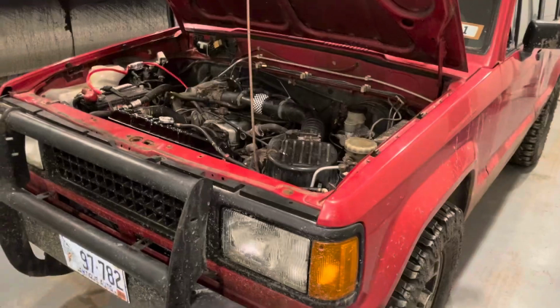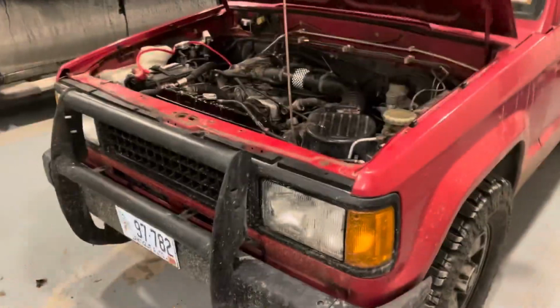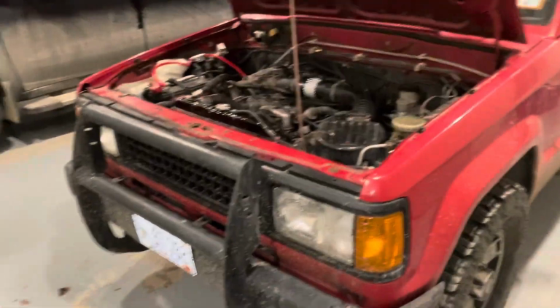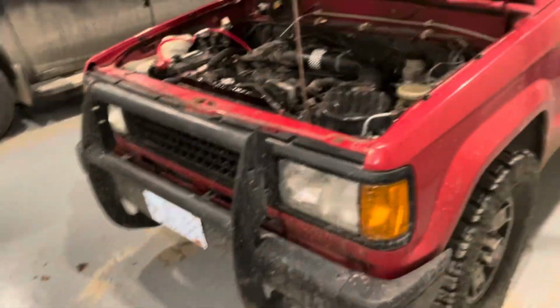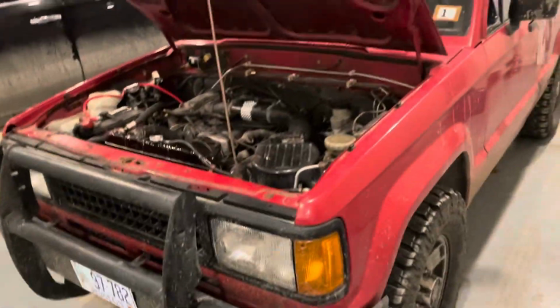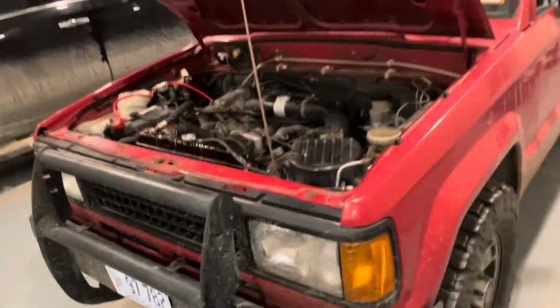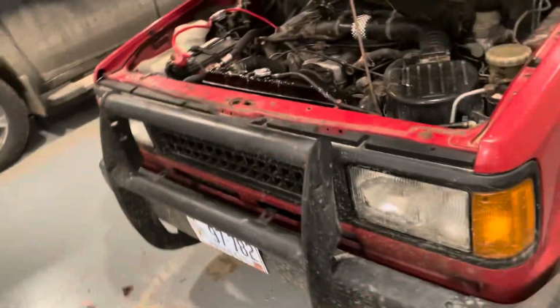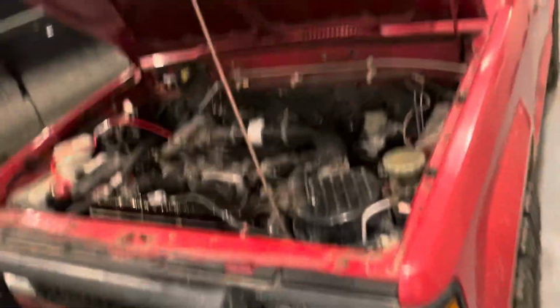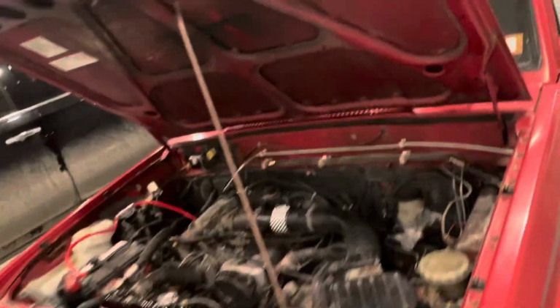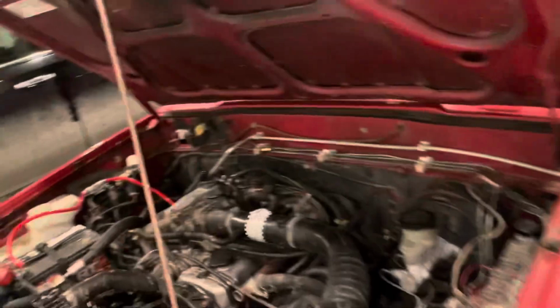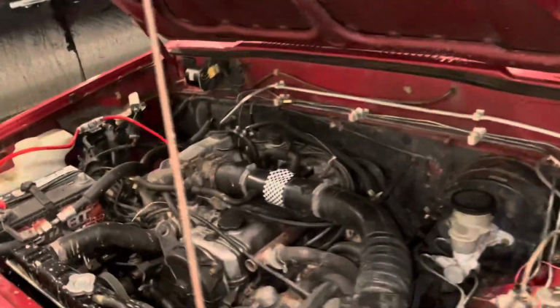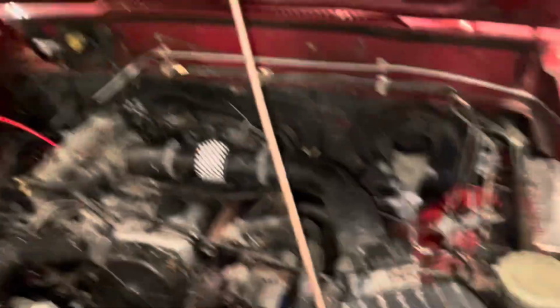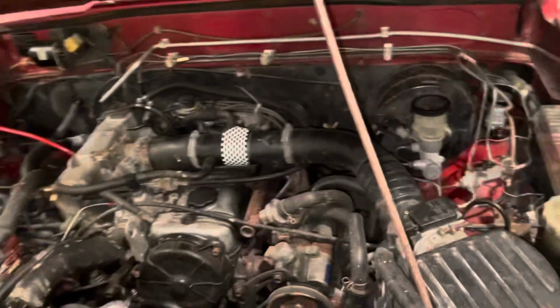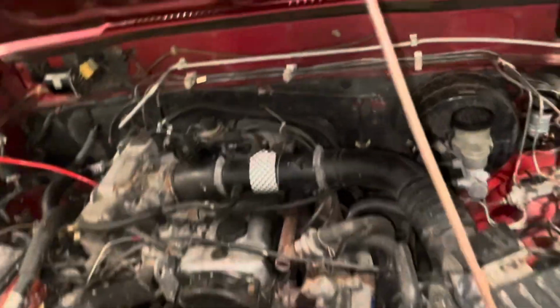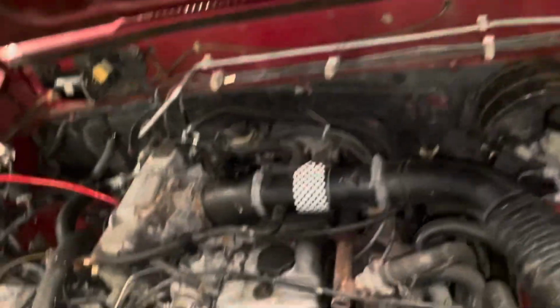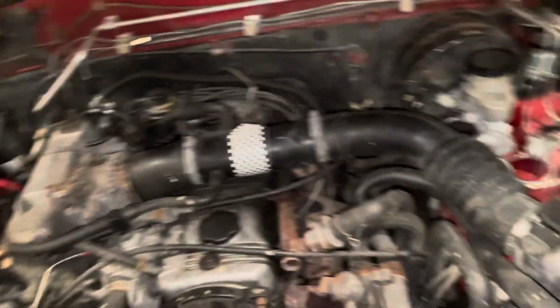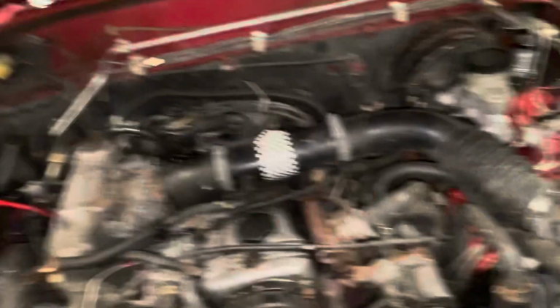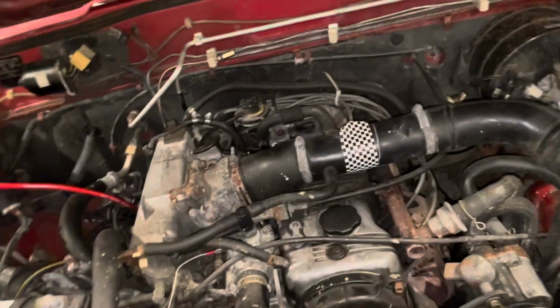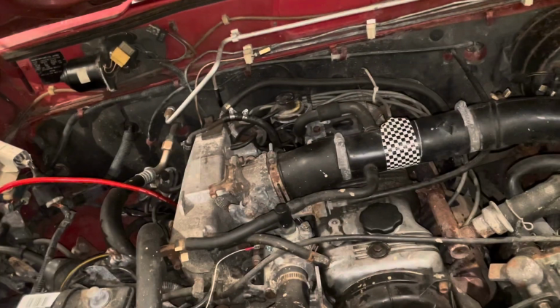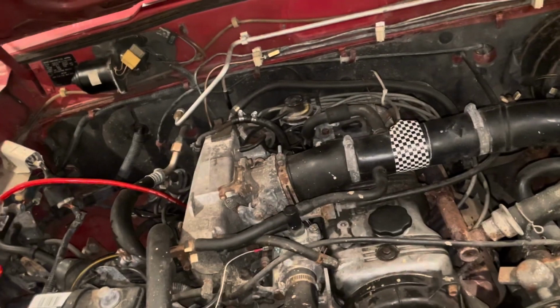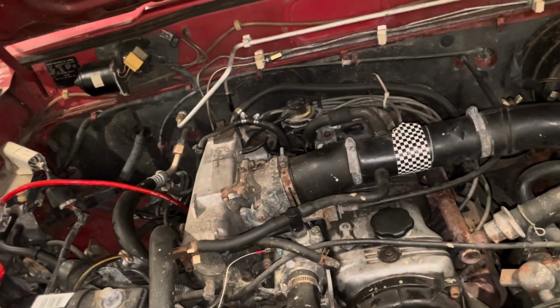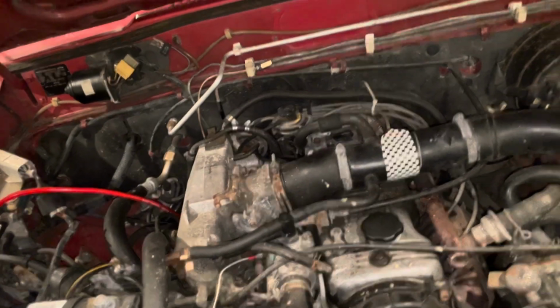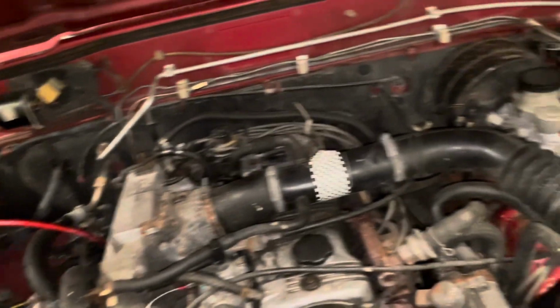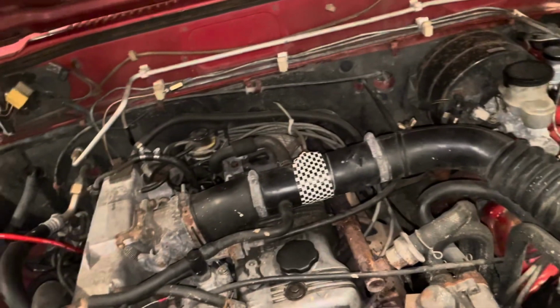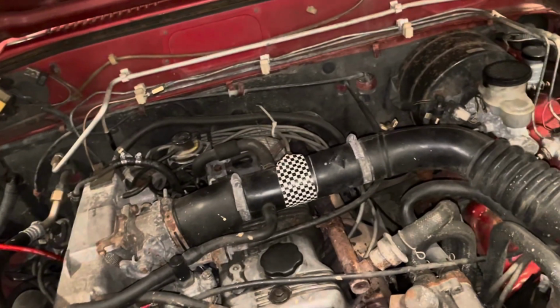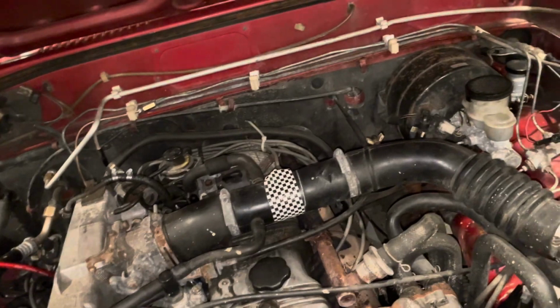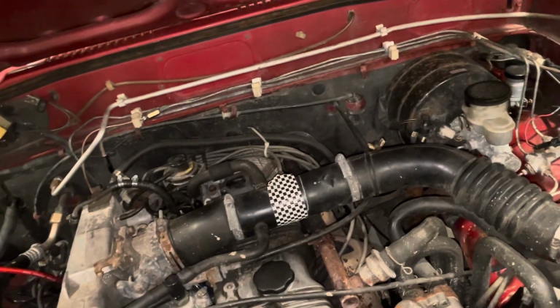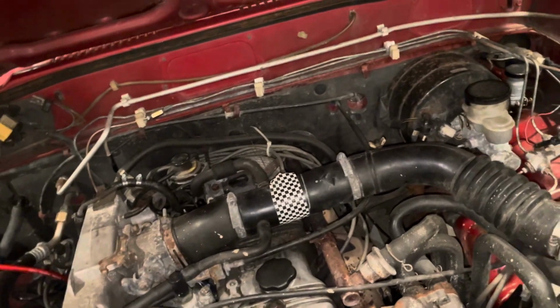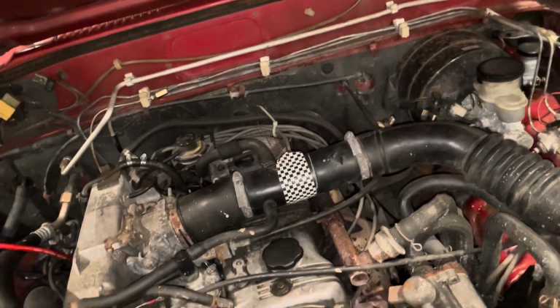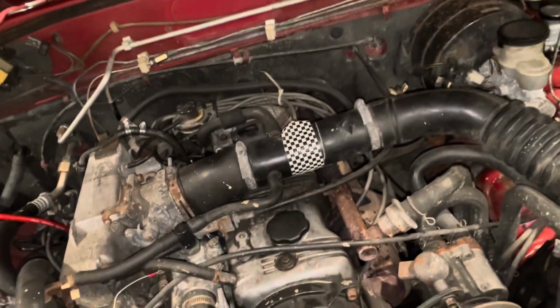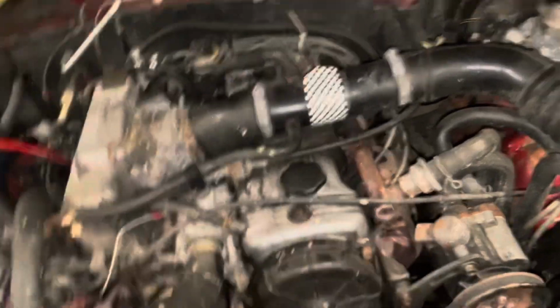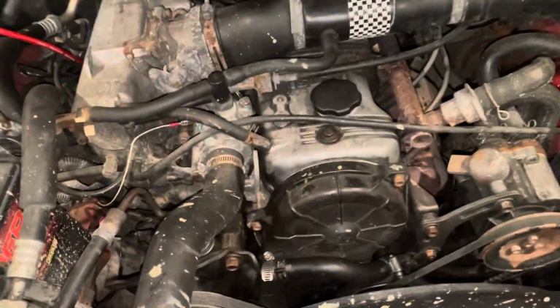Hey guys, welcome back to another video. The Trooper has been having some bogging issues and it's pretty hard to drive right now. It needs to be fixed.